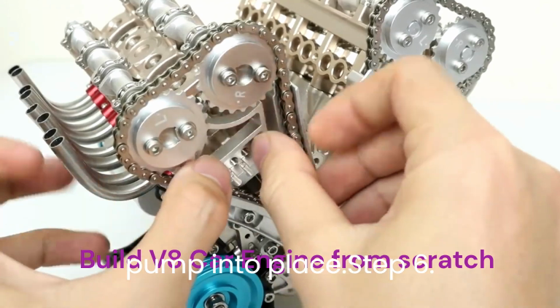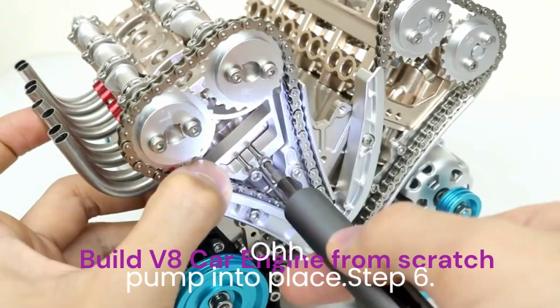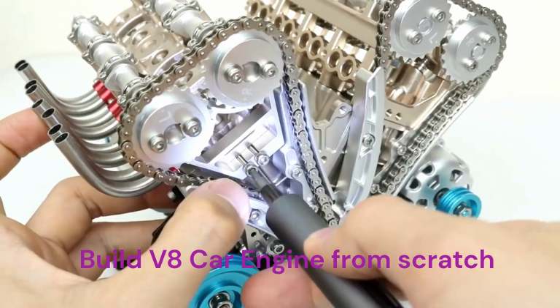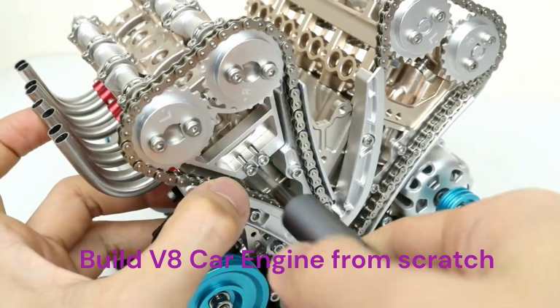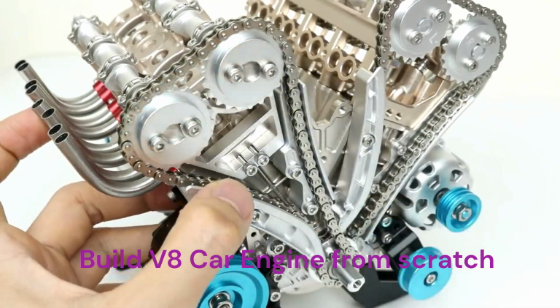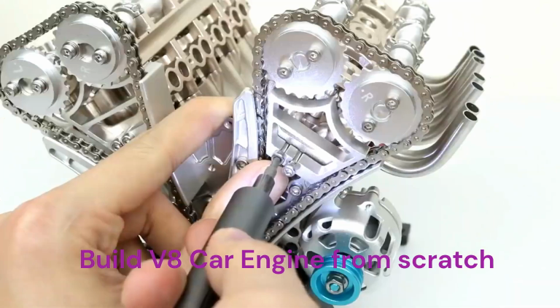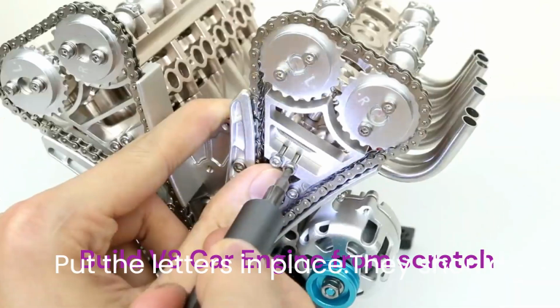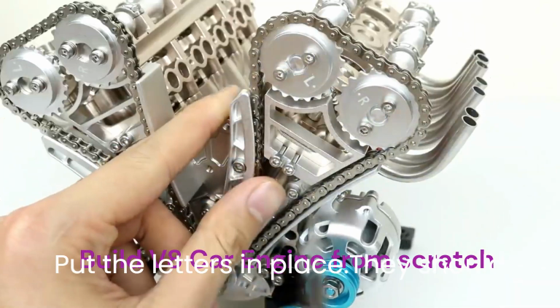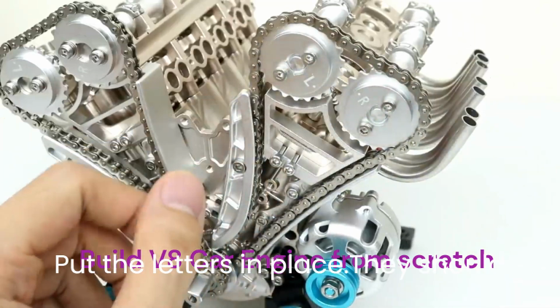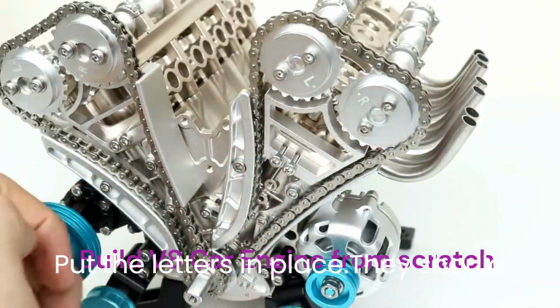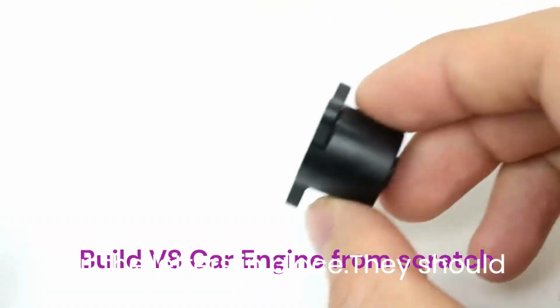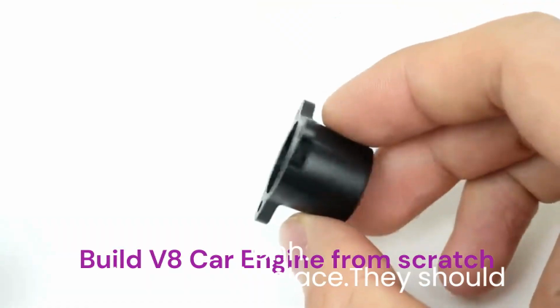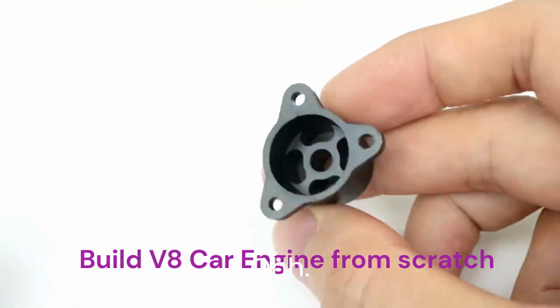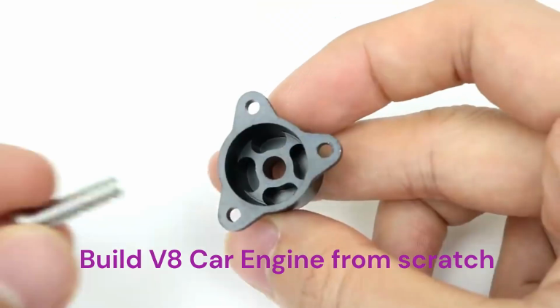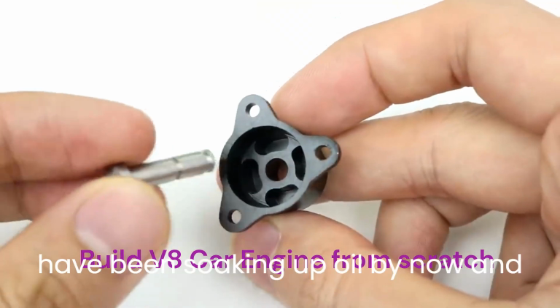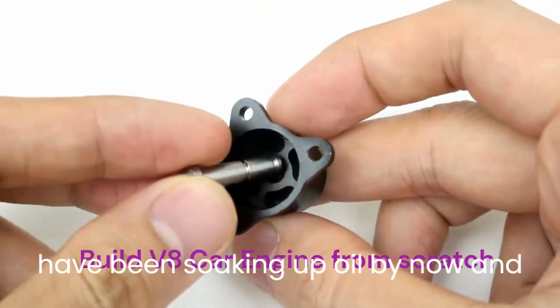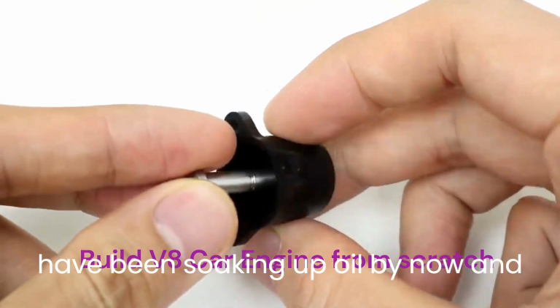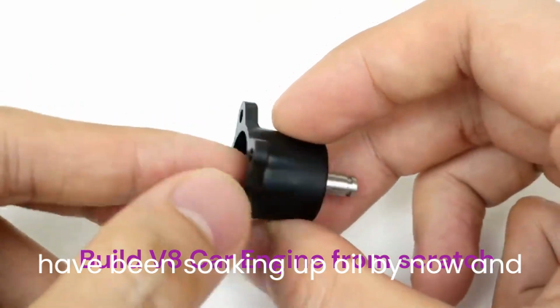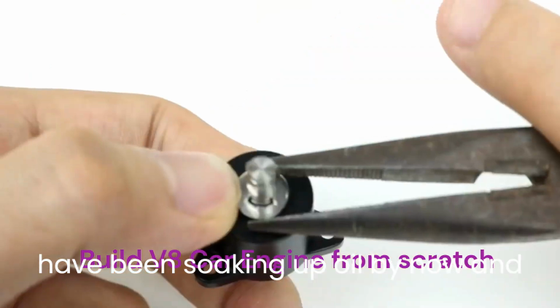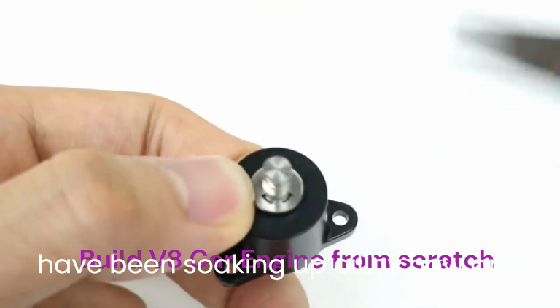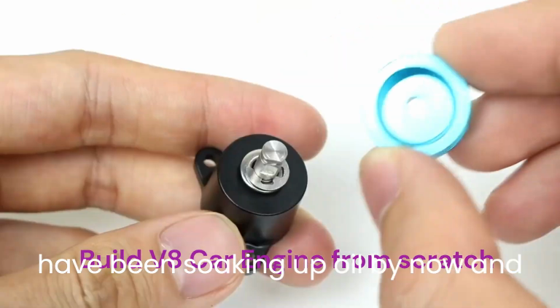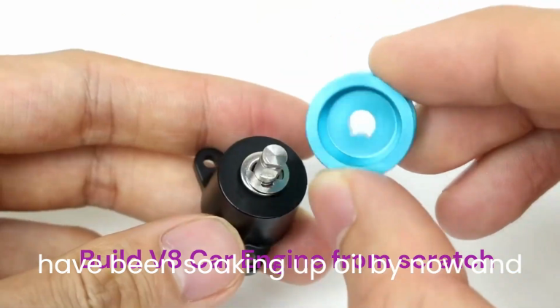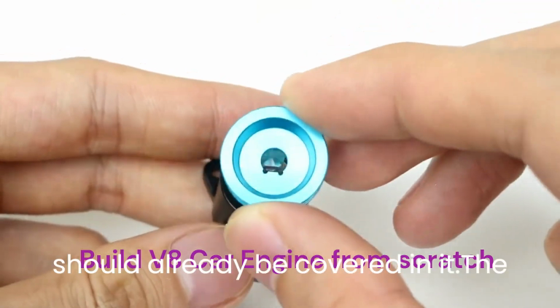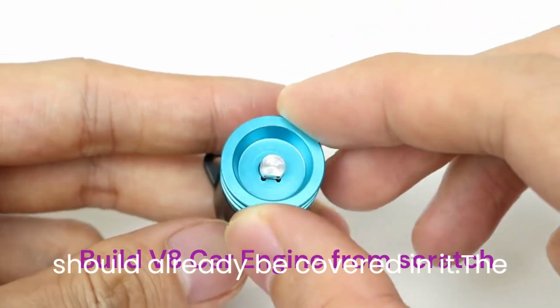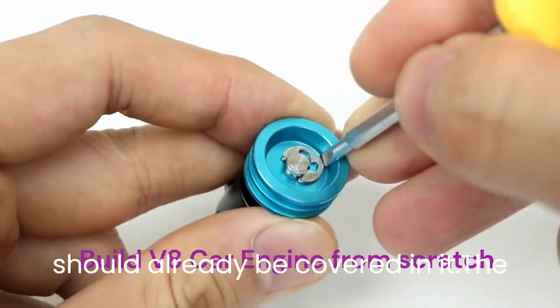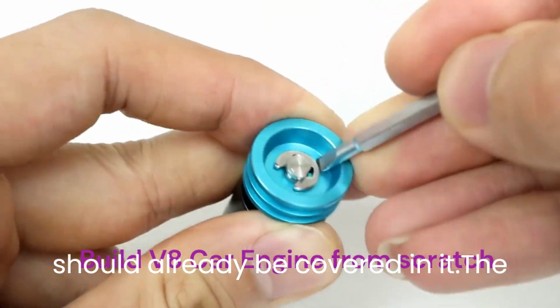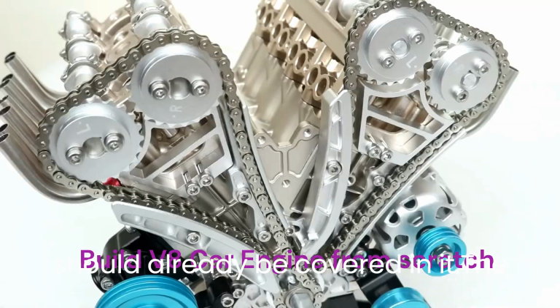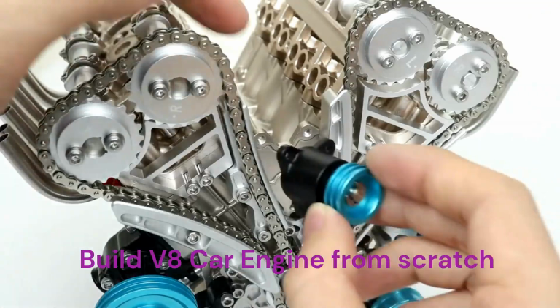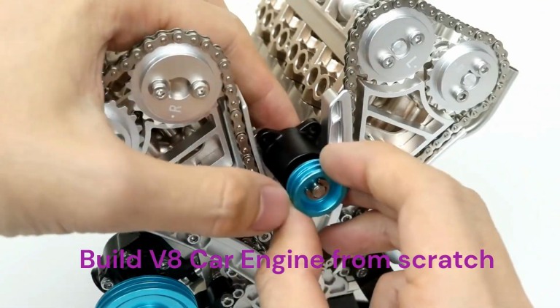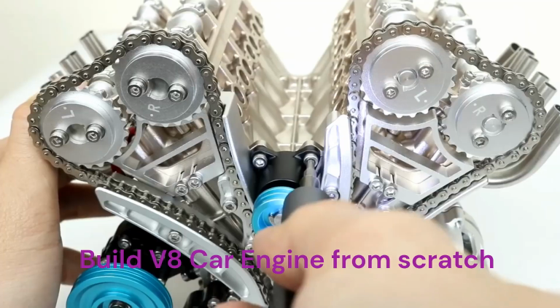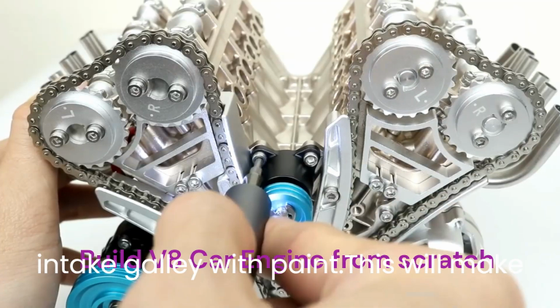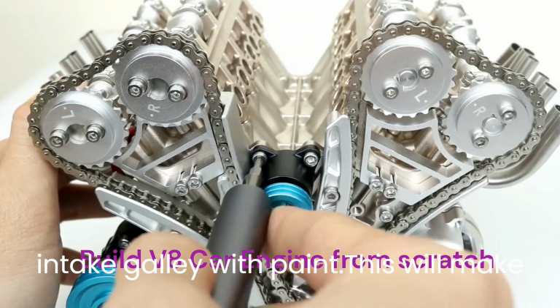Step 6: Put the lifters in place. They should have been soaking up oil by now and should already be covered in it. Paint the intake galley.